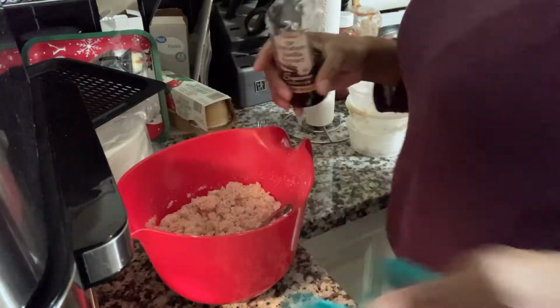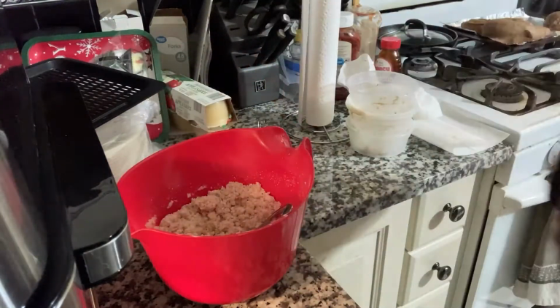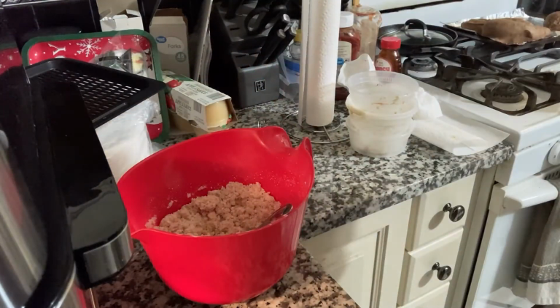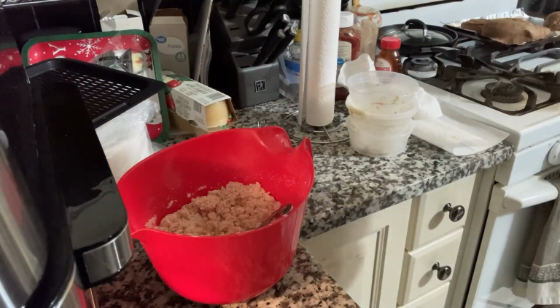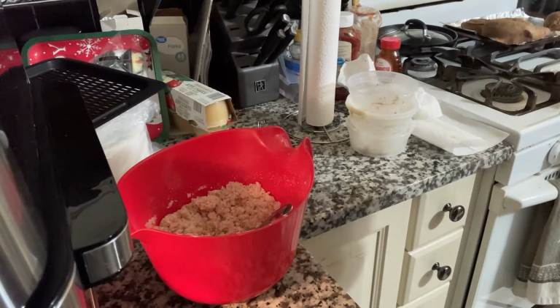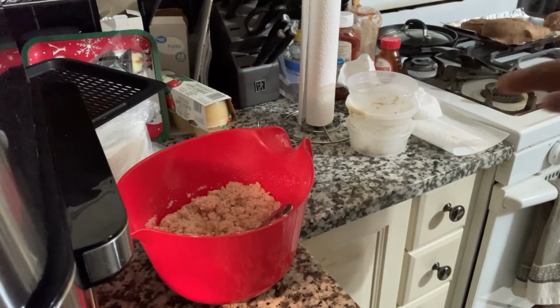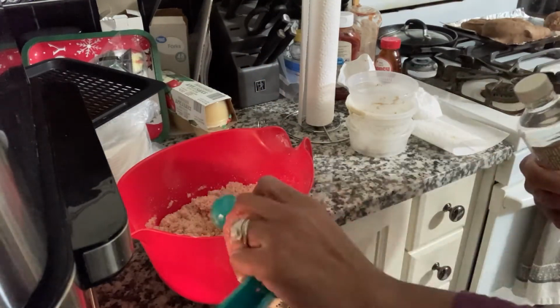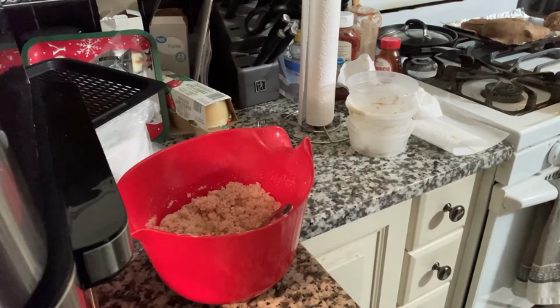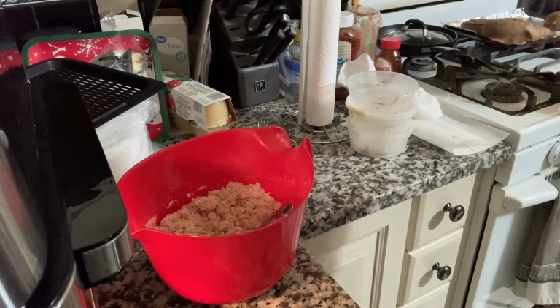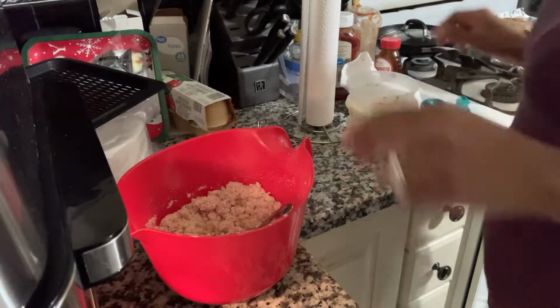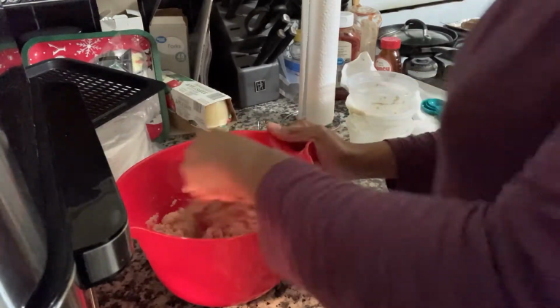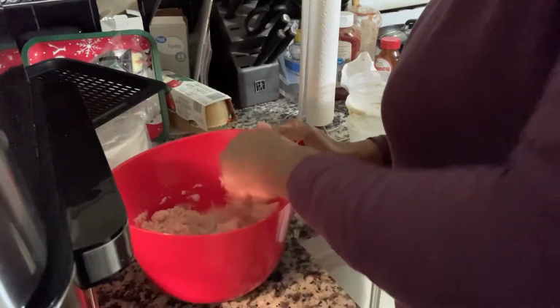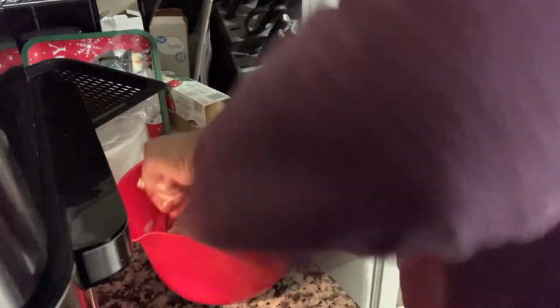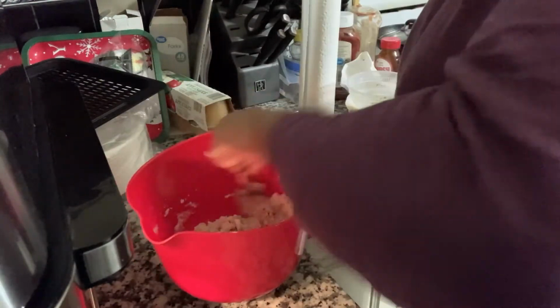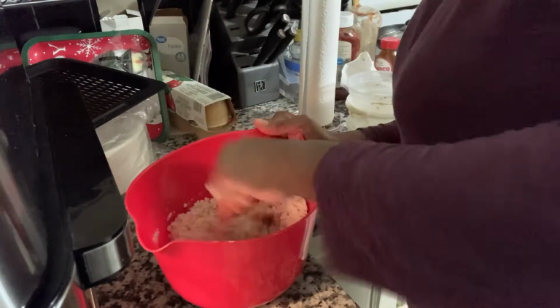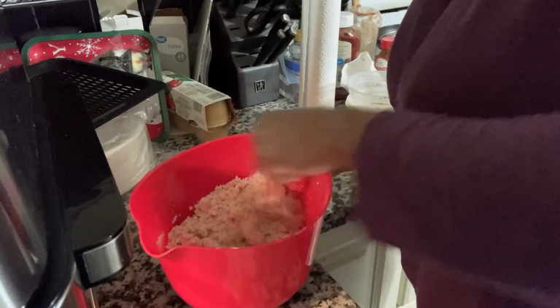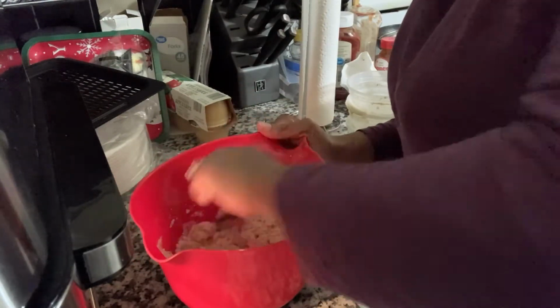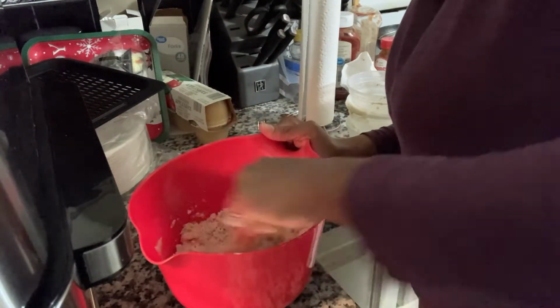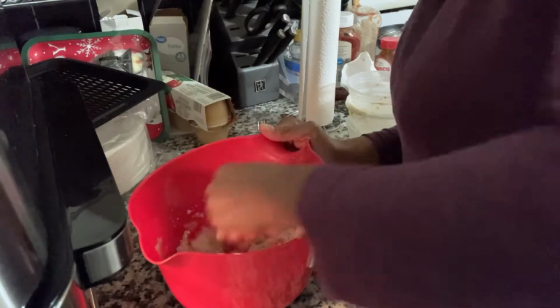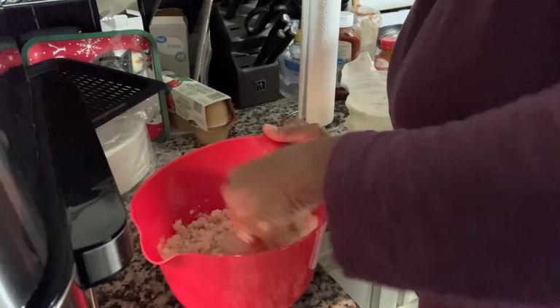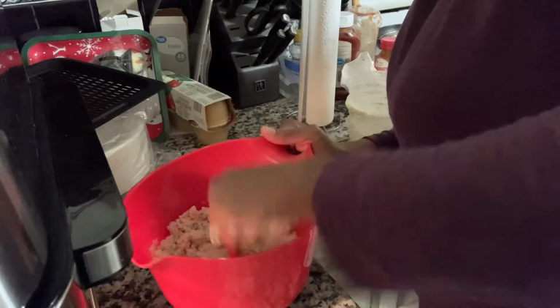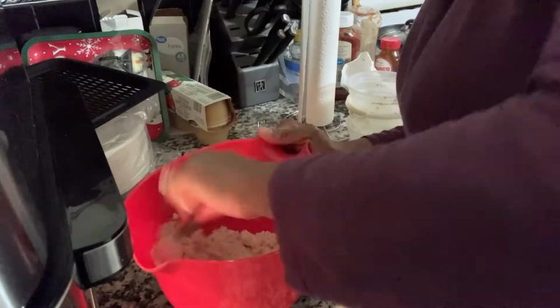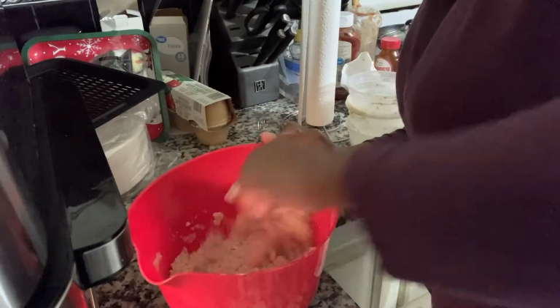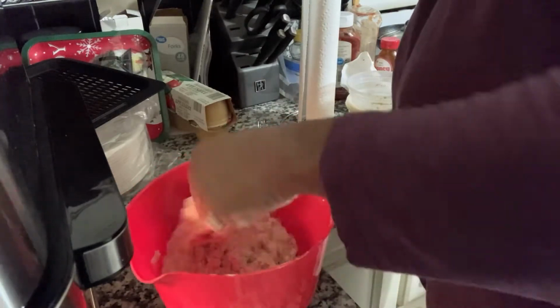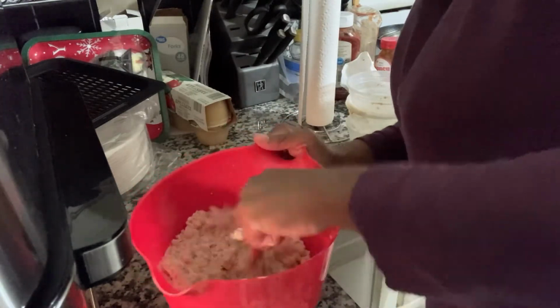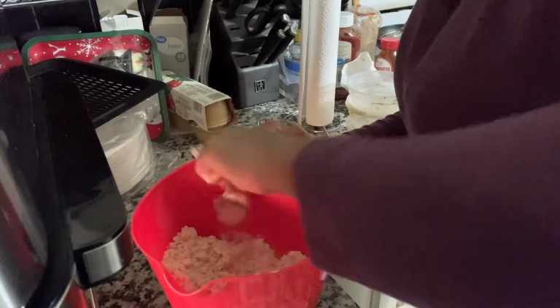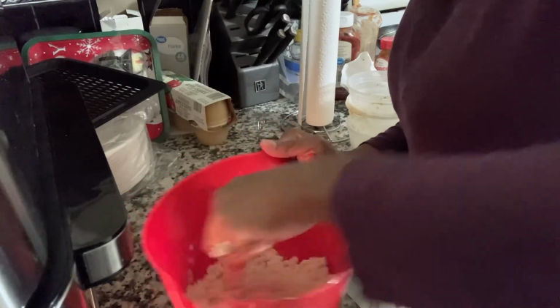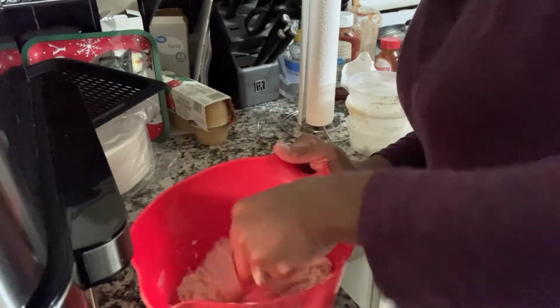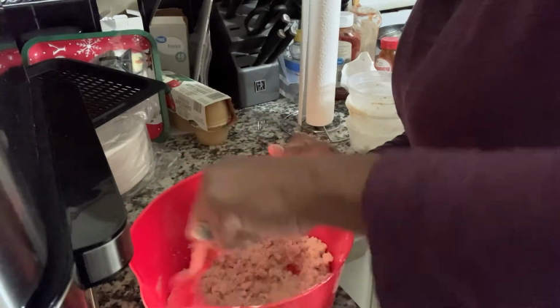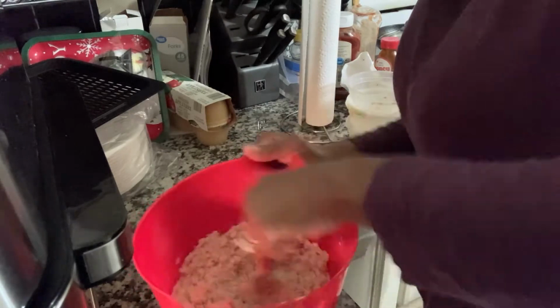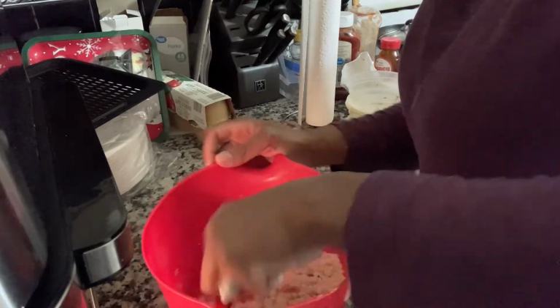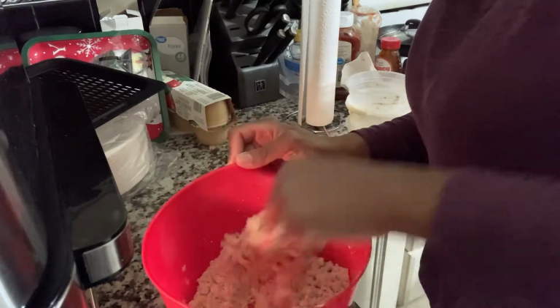I actually cut the recipe in half because I didn't know how it was going to turn out. I decided to do a smaller portion just to test it out, and then improve on it the next time I make it.